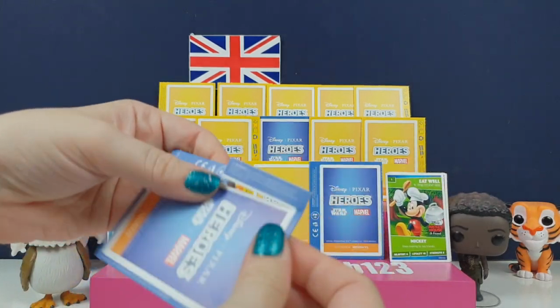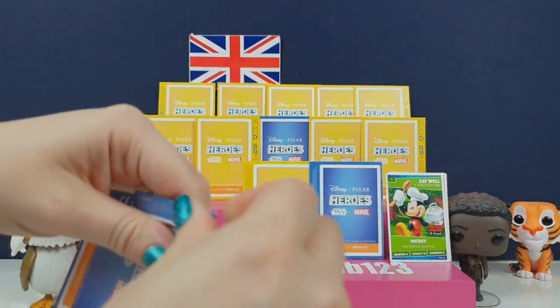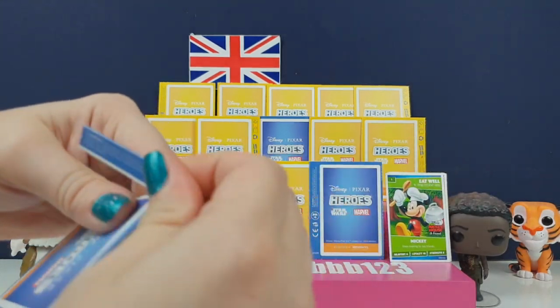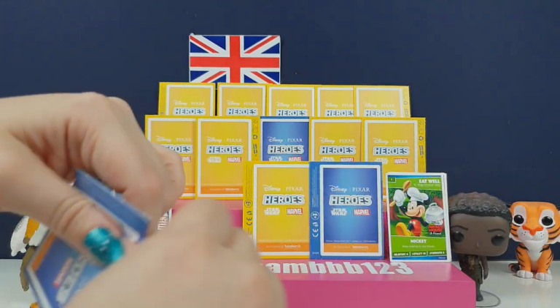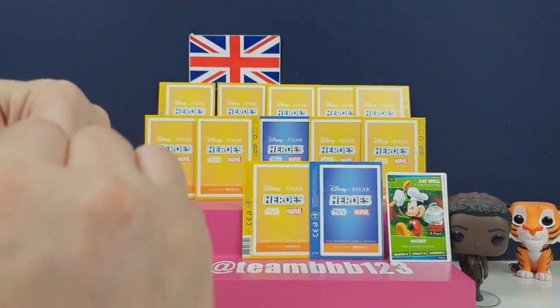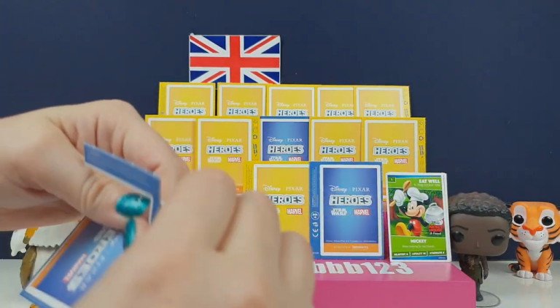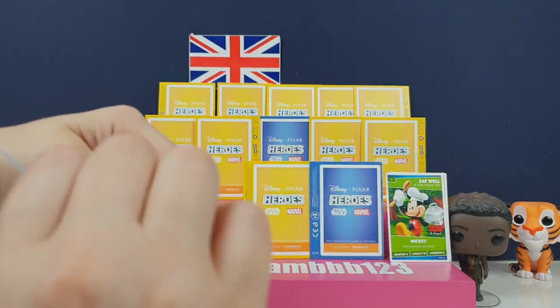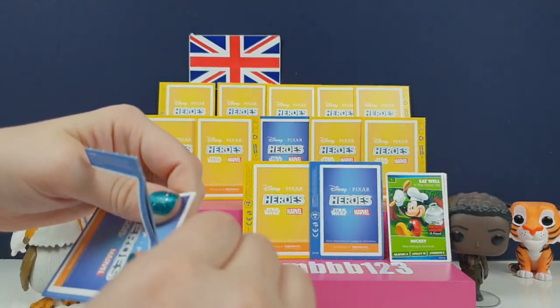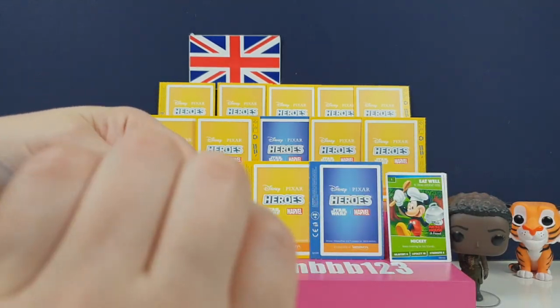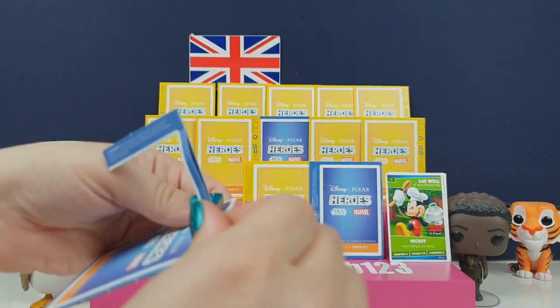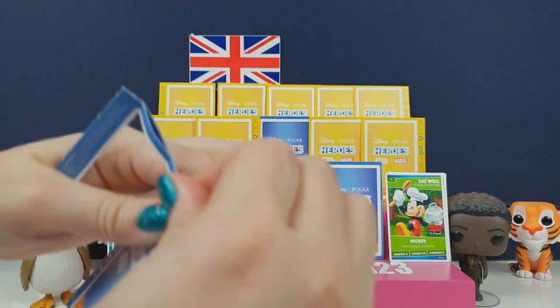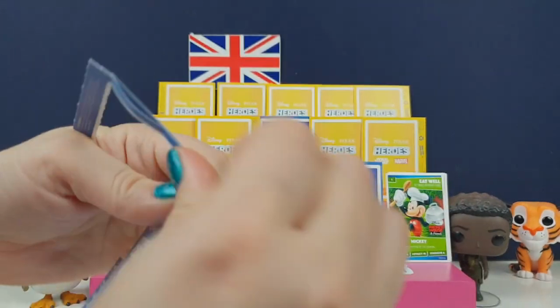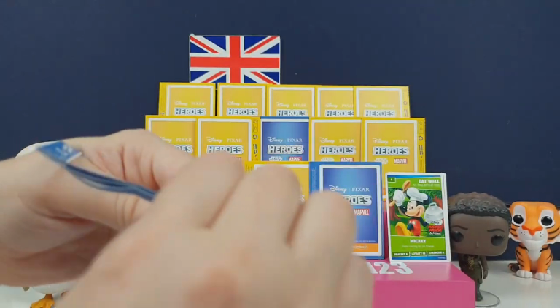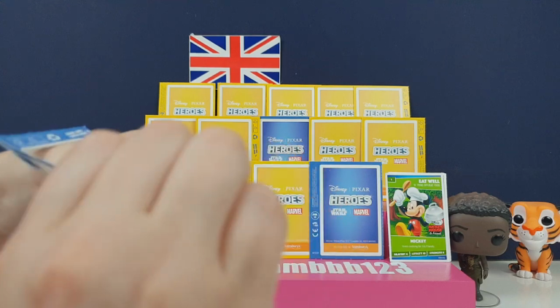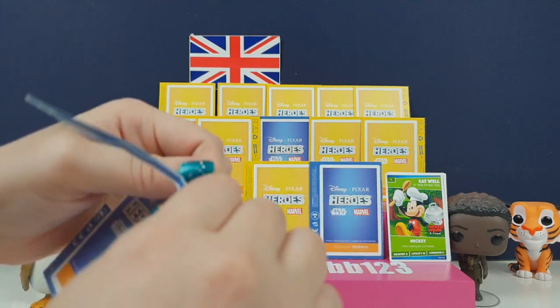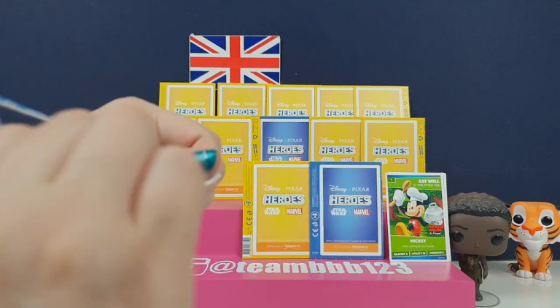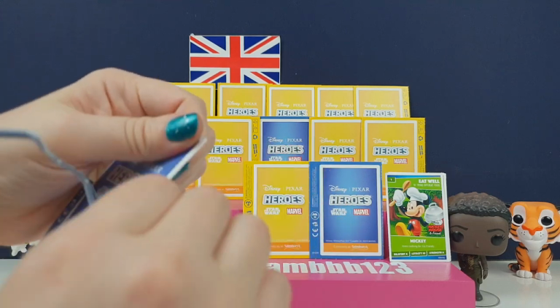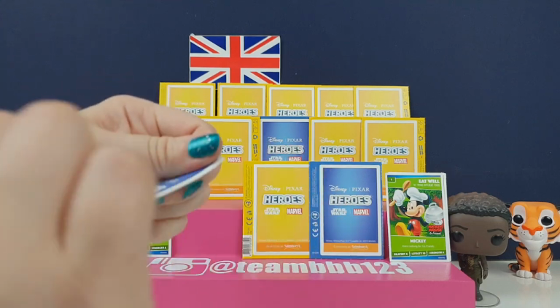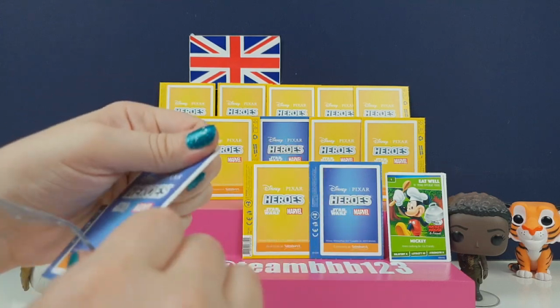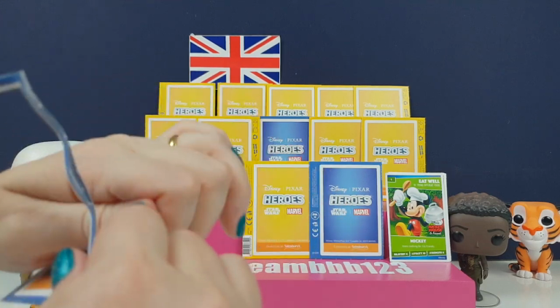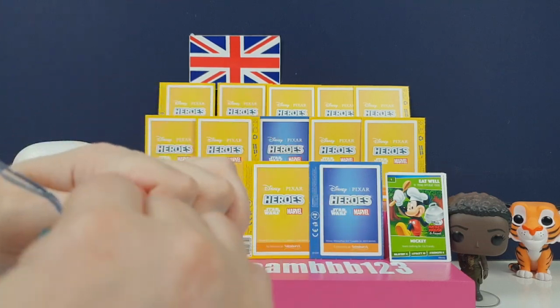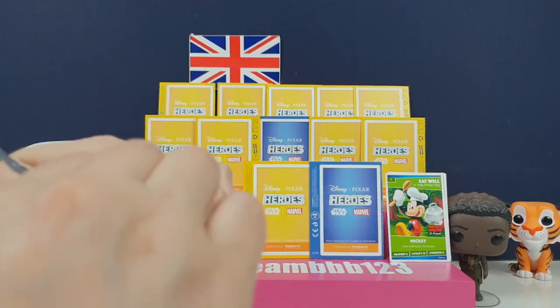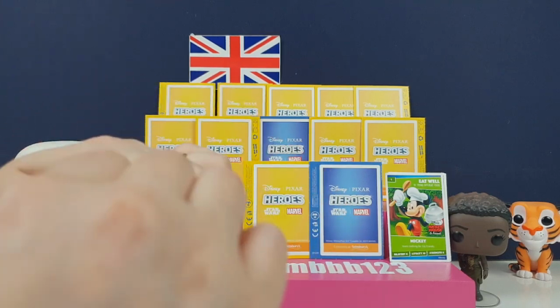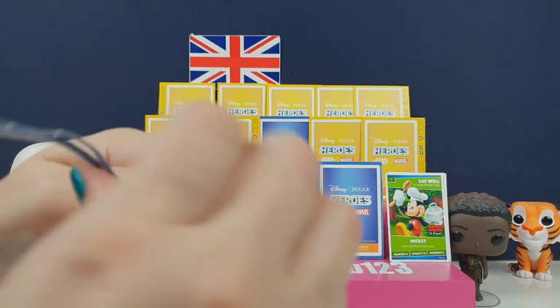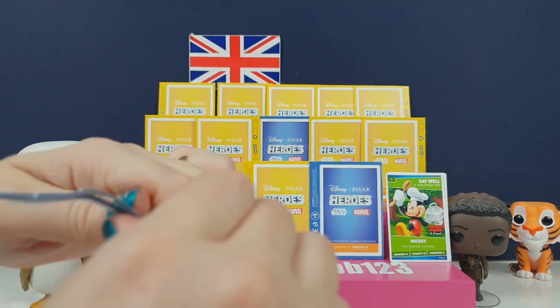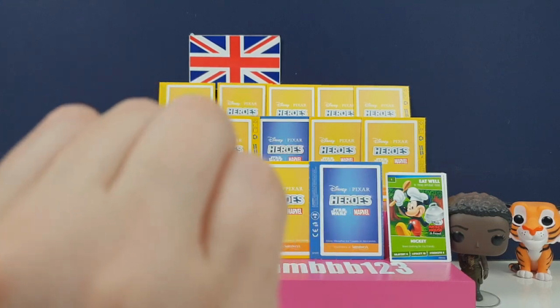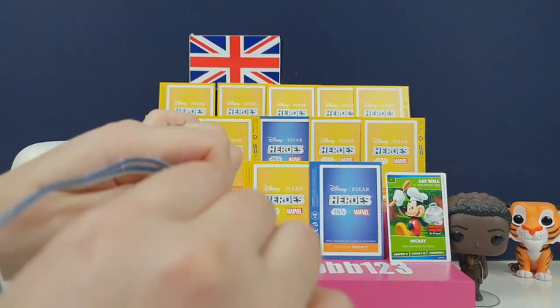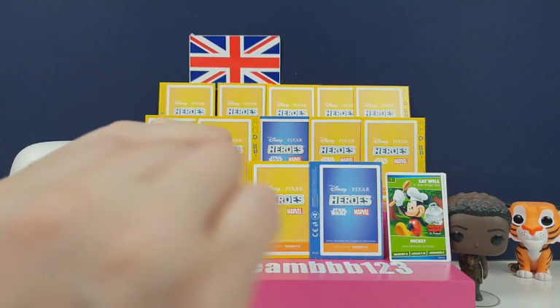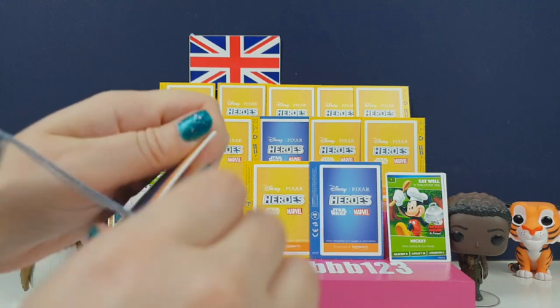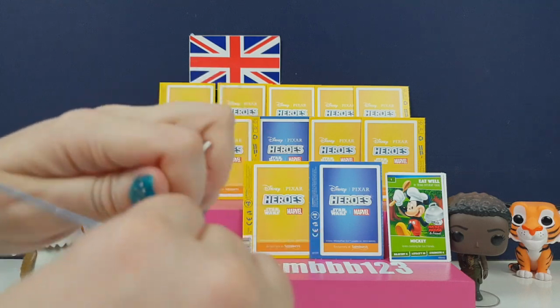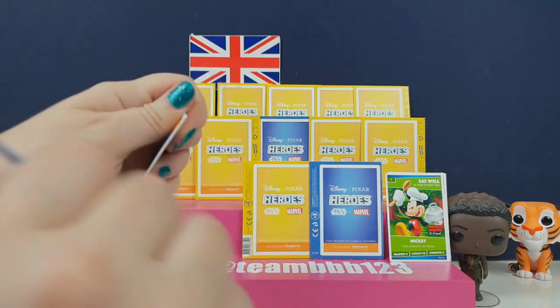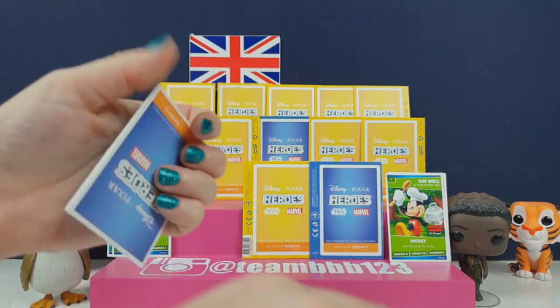The reason why there are different coloured packs is the blue ones you get free when you spend over £10, and the yellow ones you can buy for 50p per pack. You can only get them at Sainsbury's.